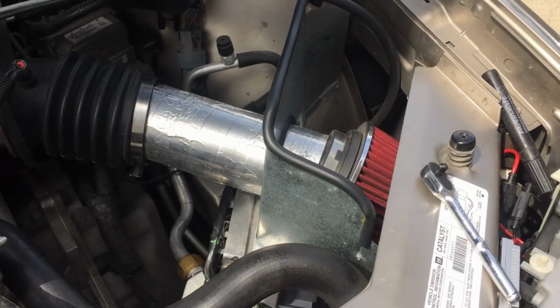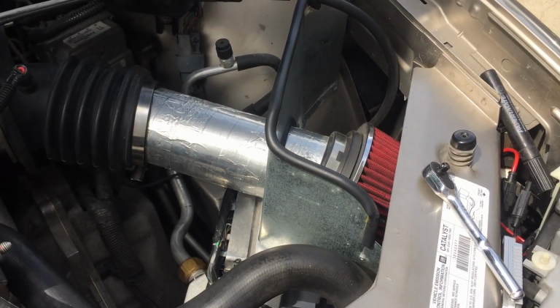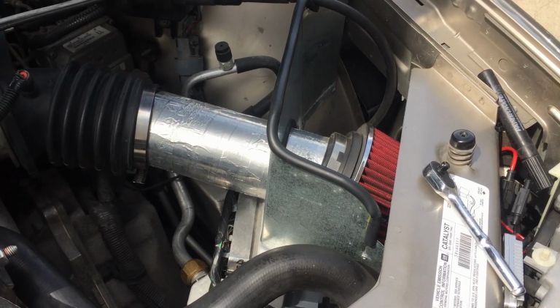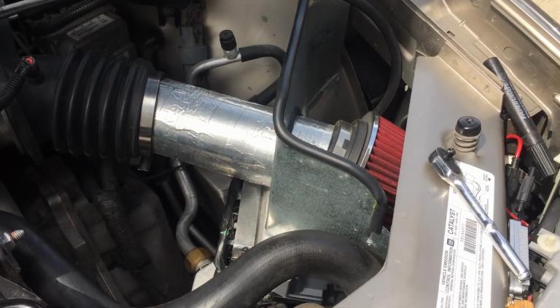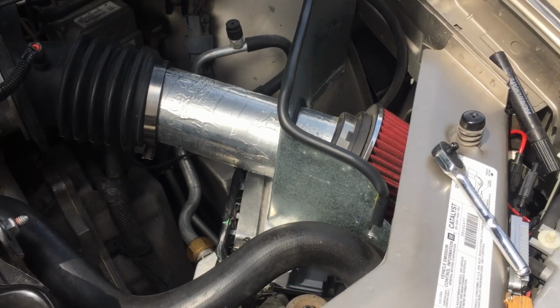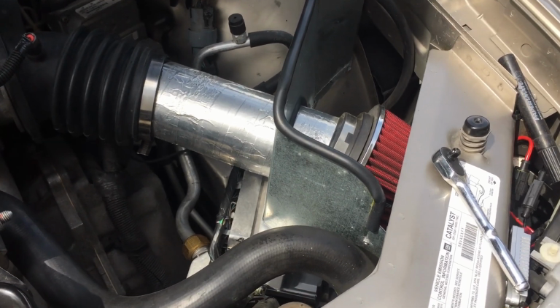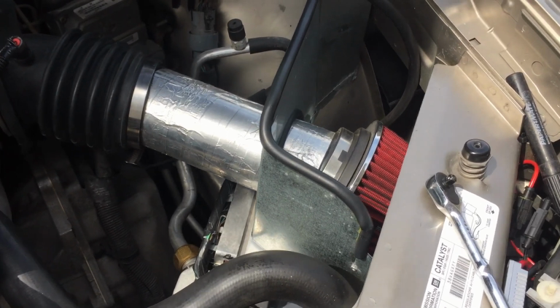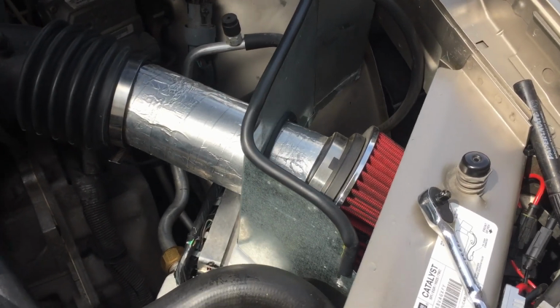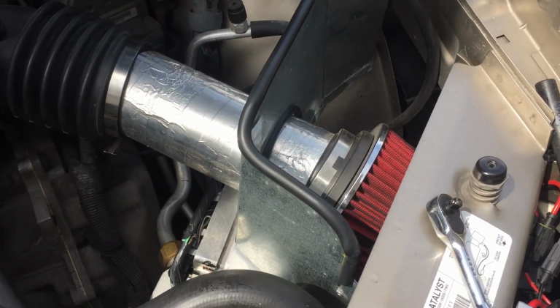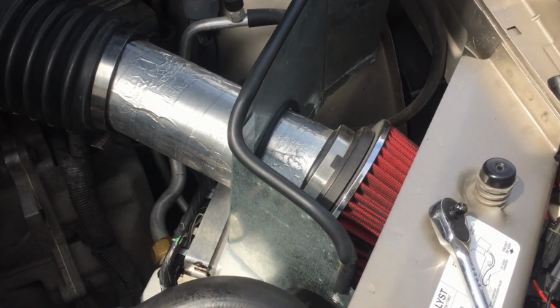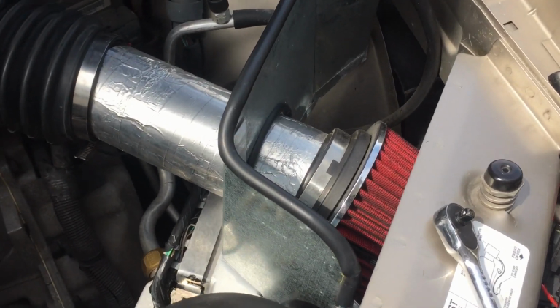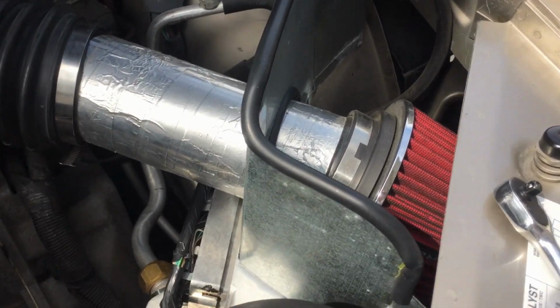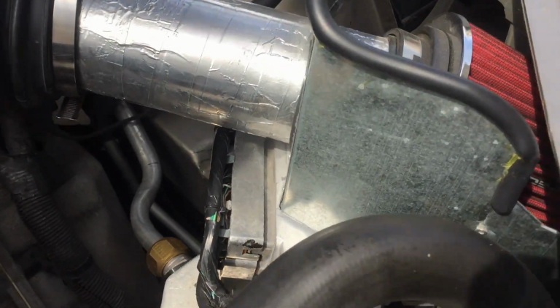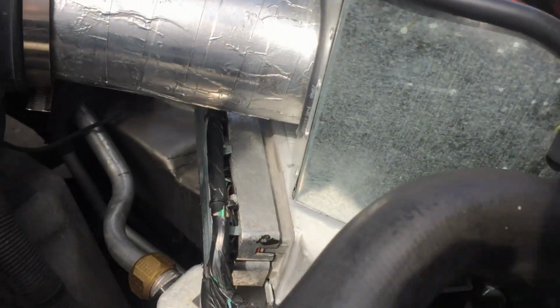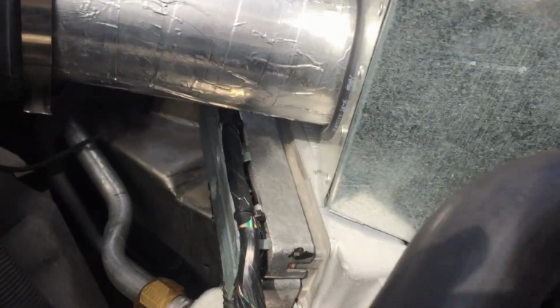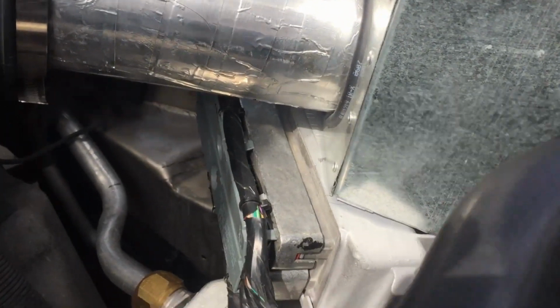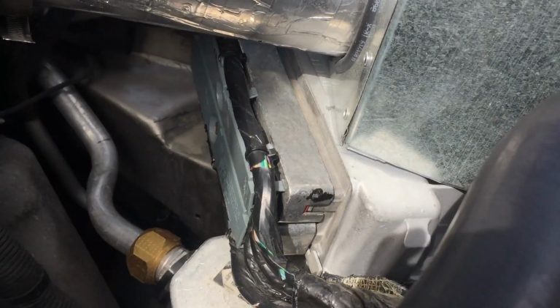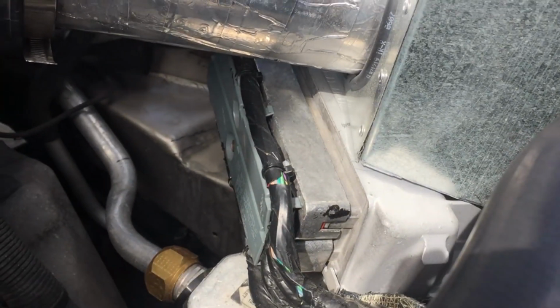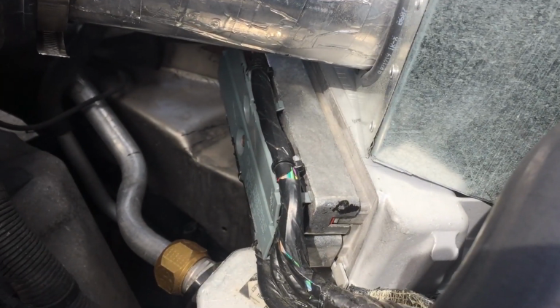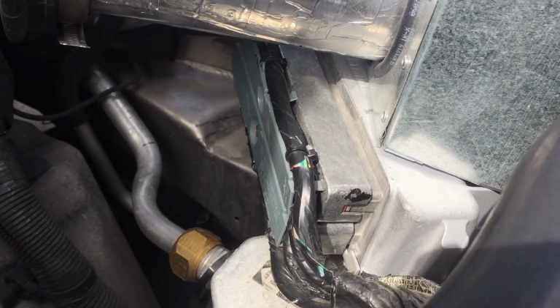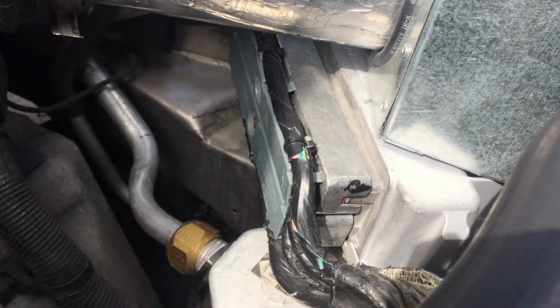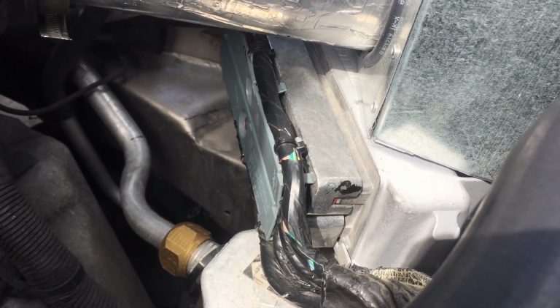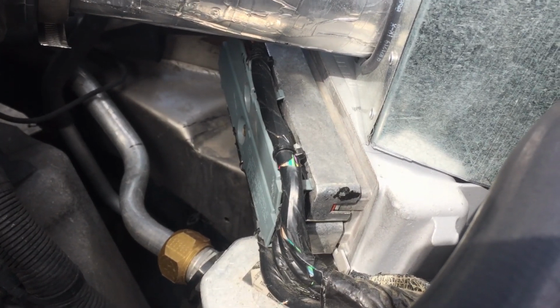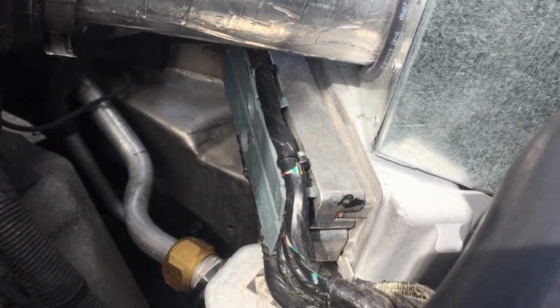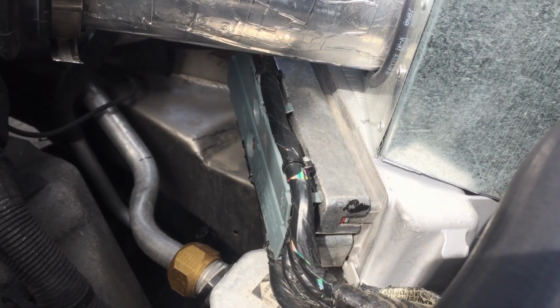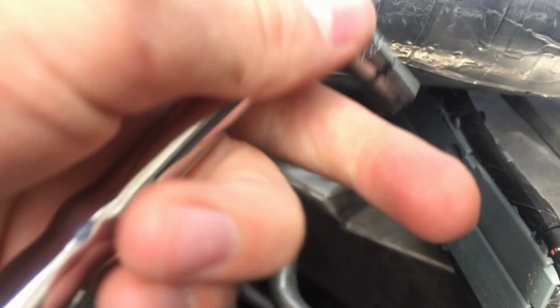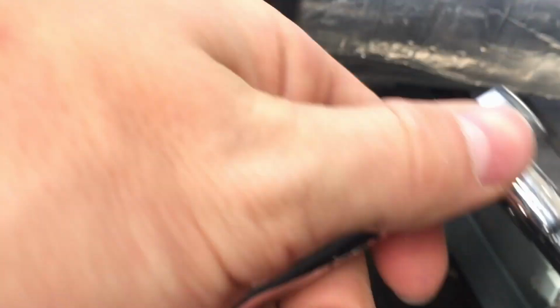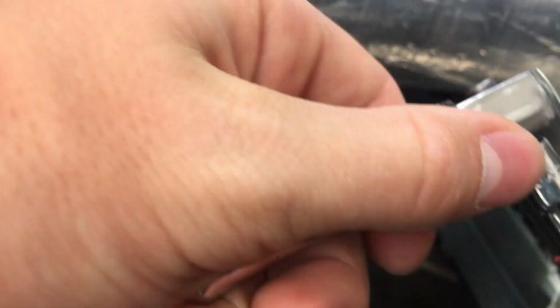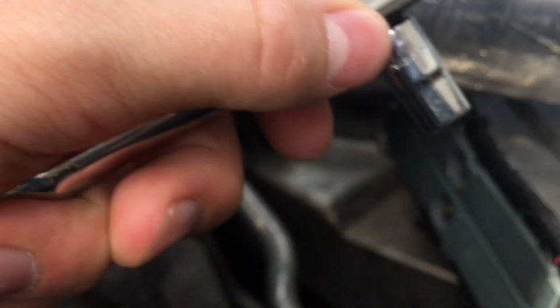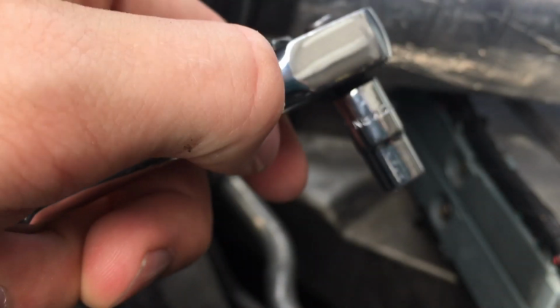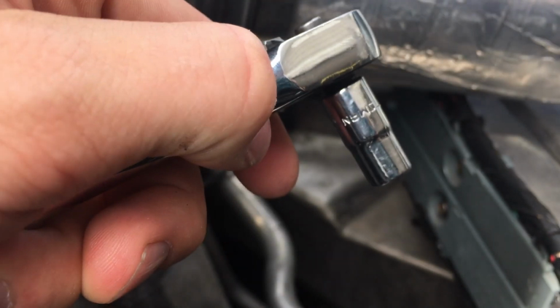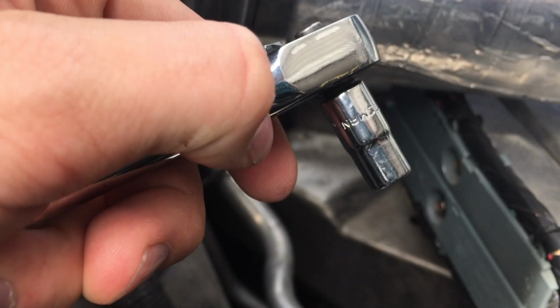You're going to need to start by removing your stock airbox, unless you have a modified one with an easy access PCM at the bottom. You're going to need a 7mm socket.